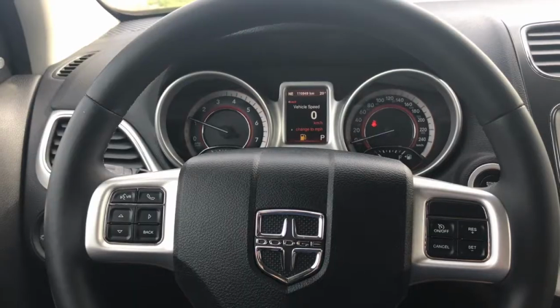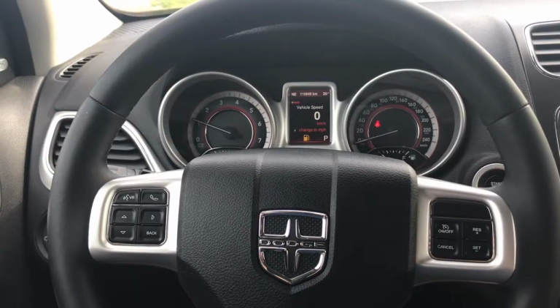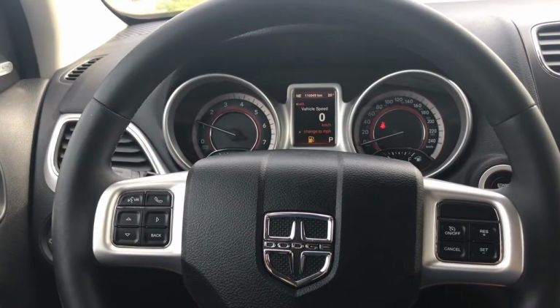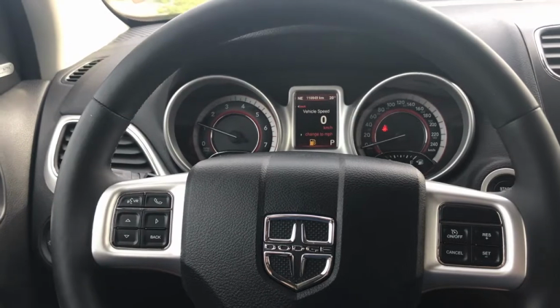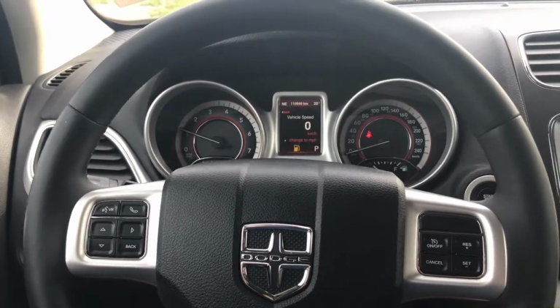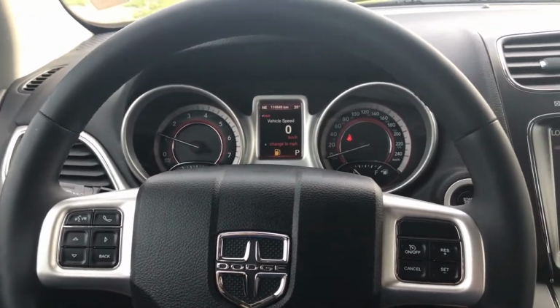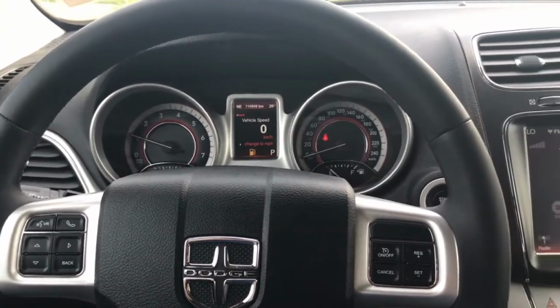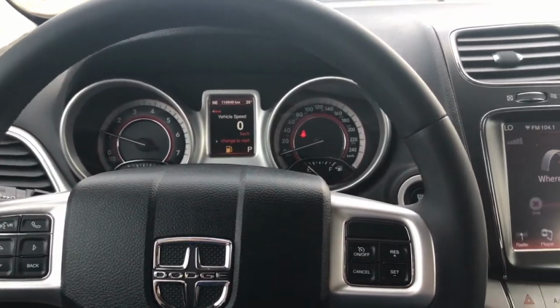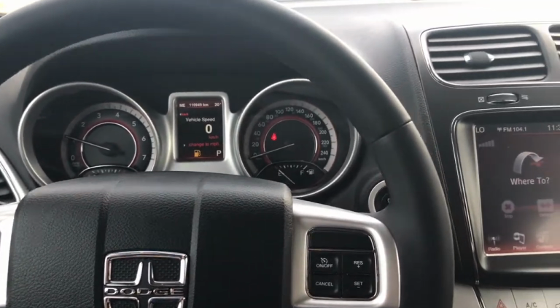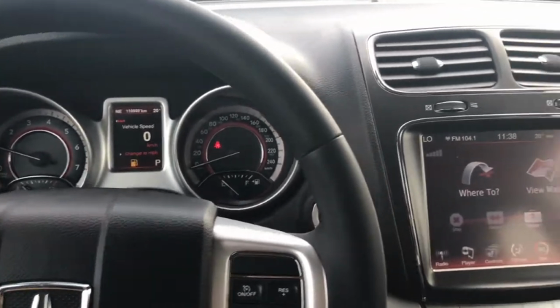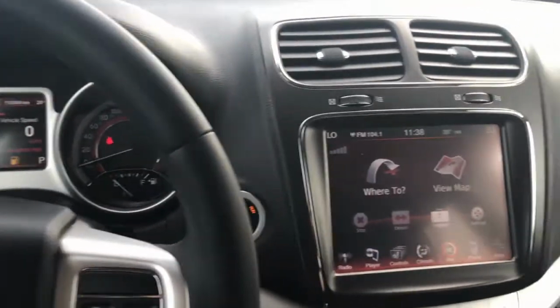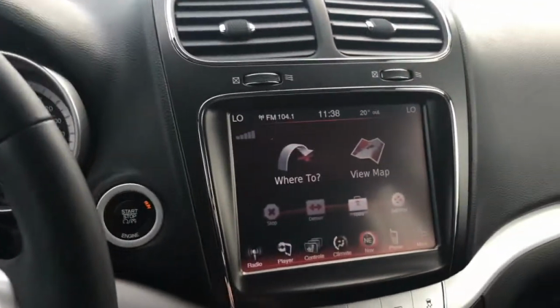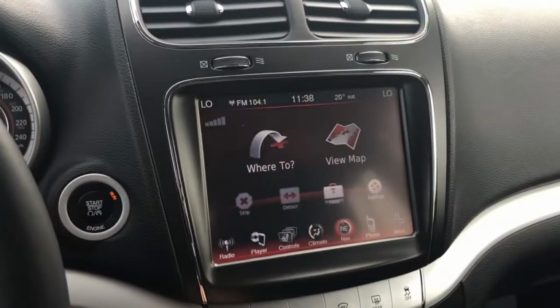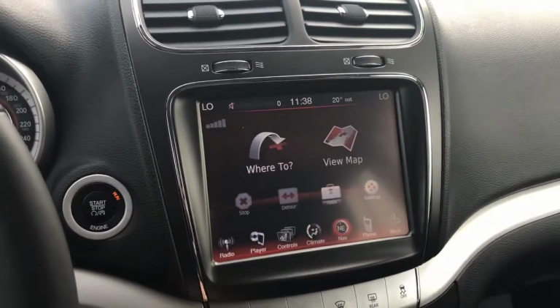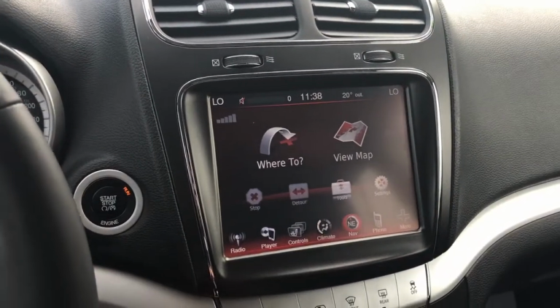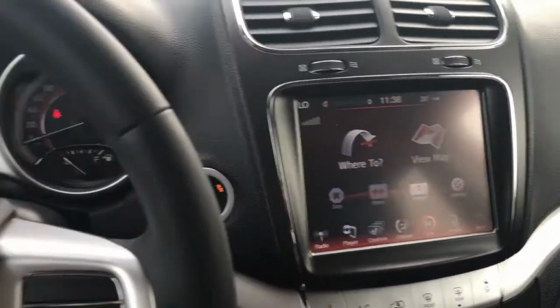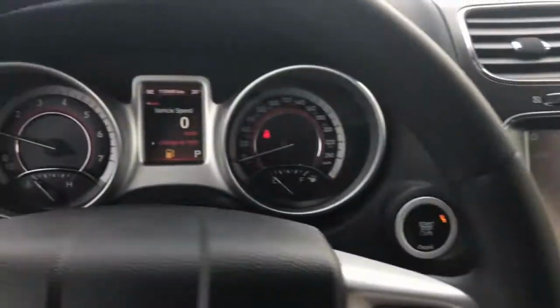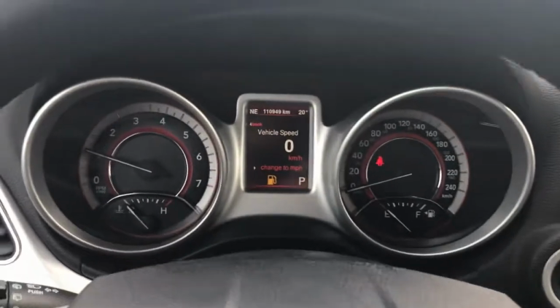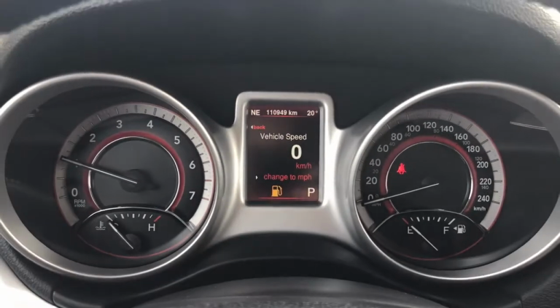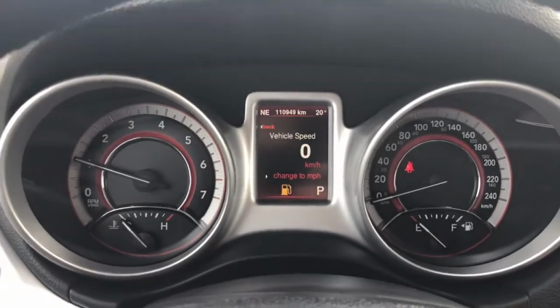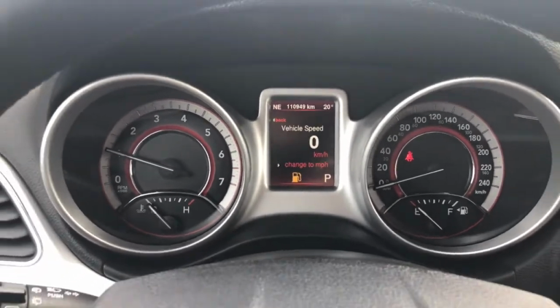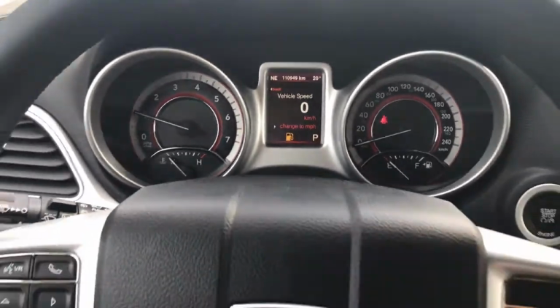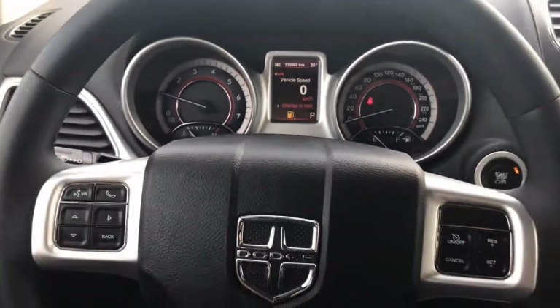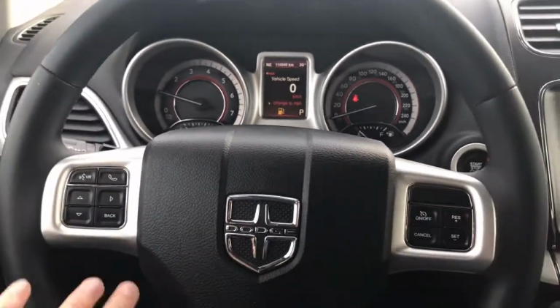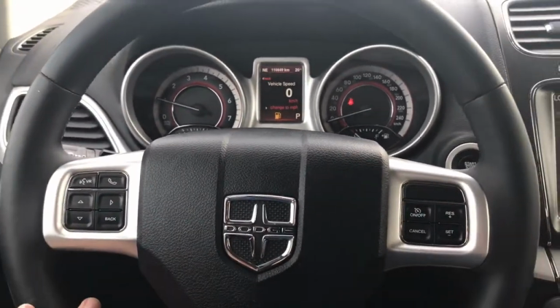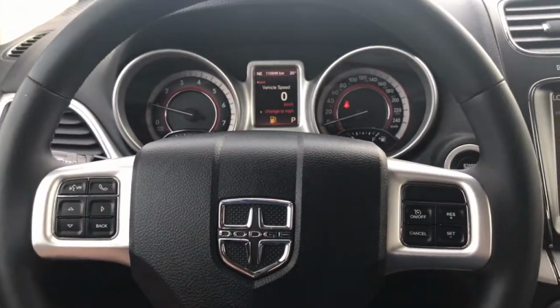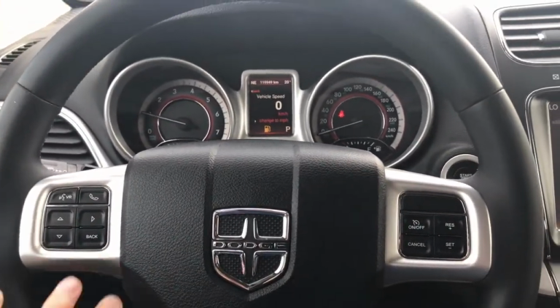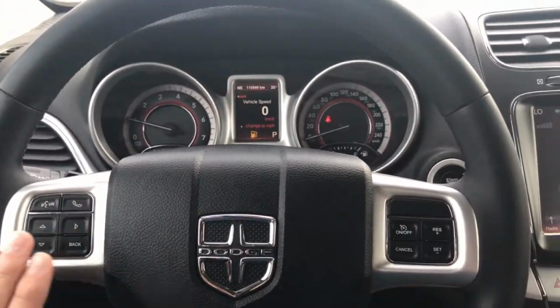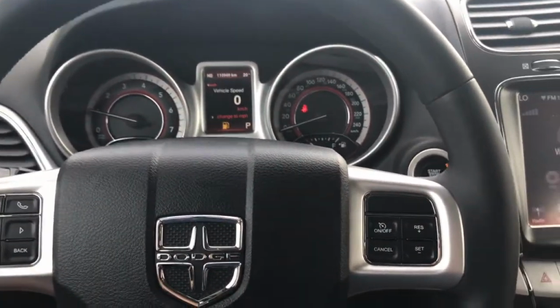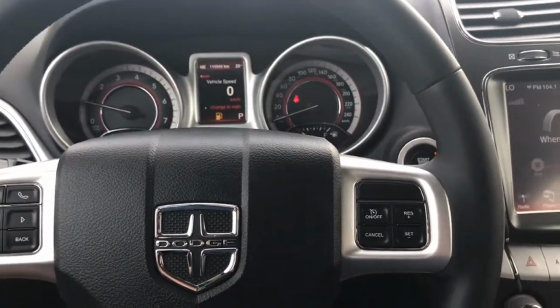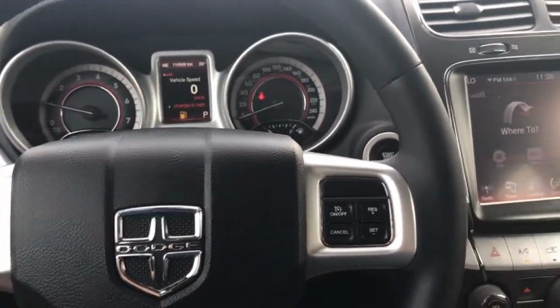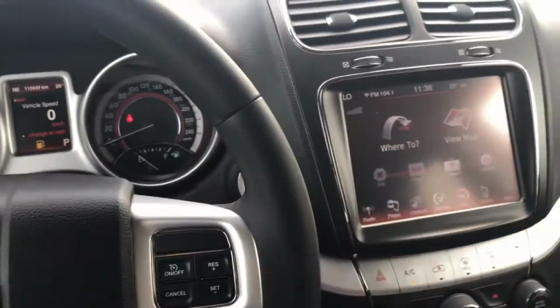Inside the Dodge Journey you've got 110,000 km, just under 111 as of right now. As a certified pre-owned unit, you can expect plenty of life left out of this vehicle.